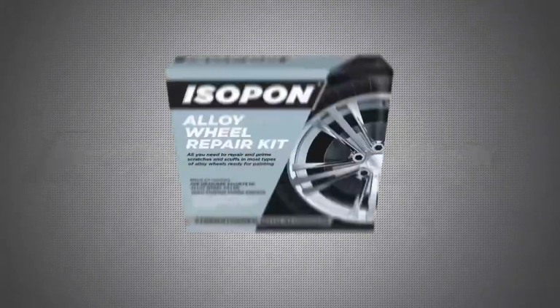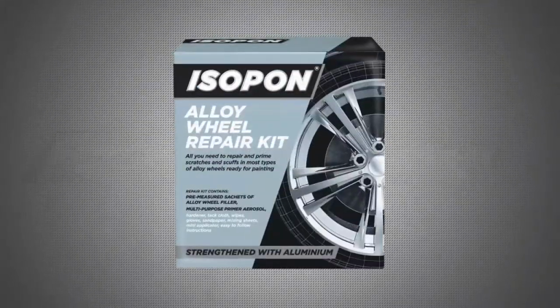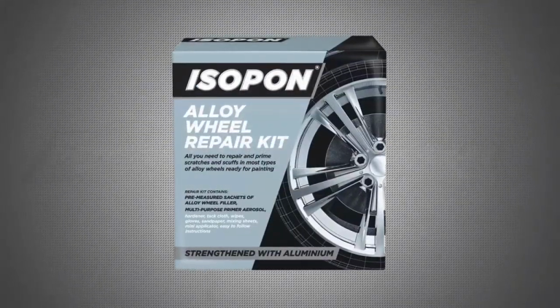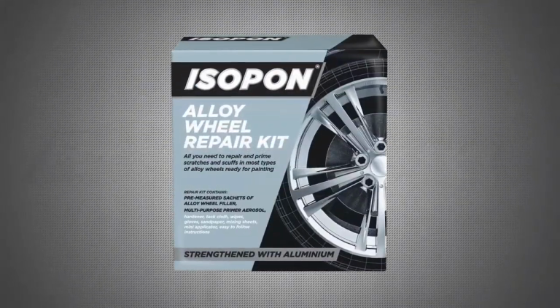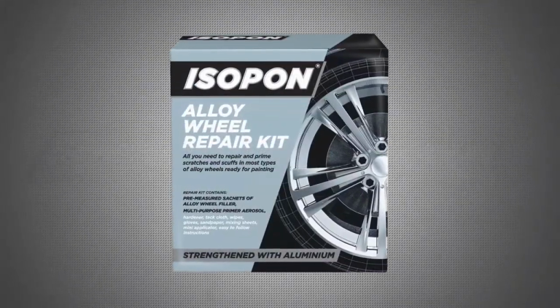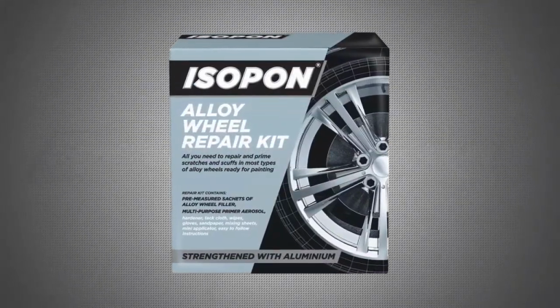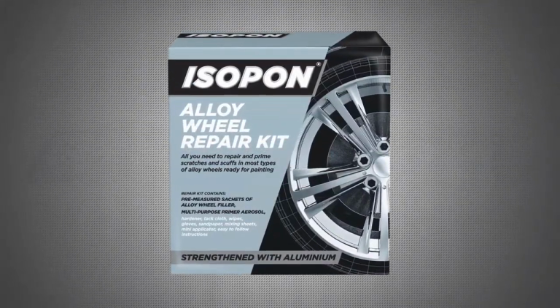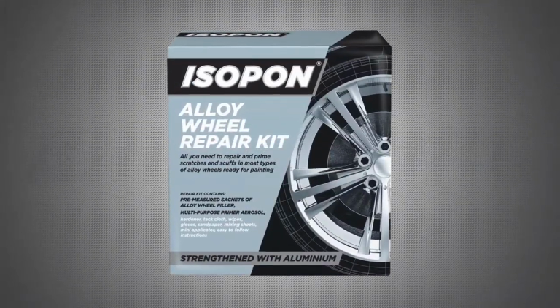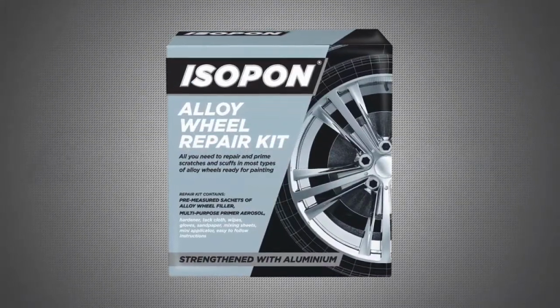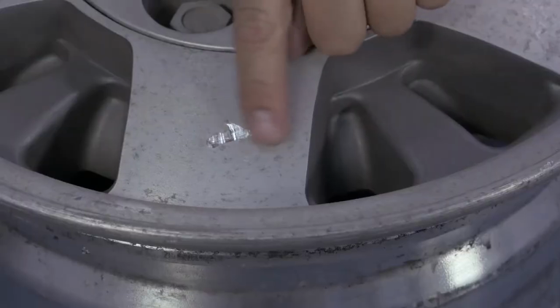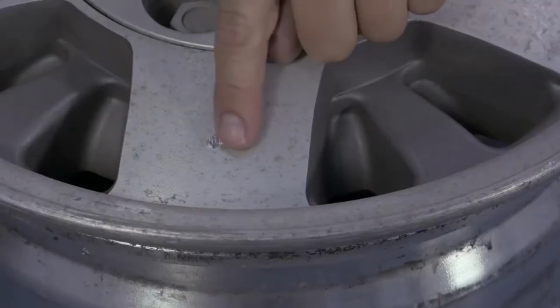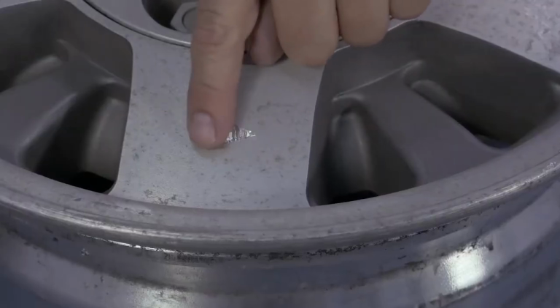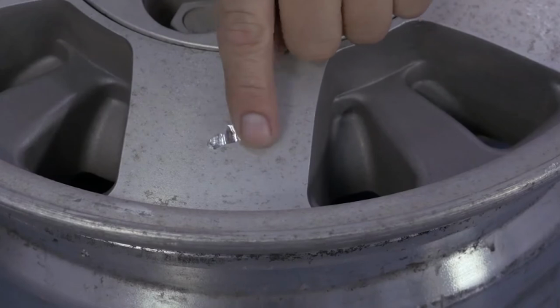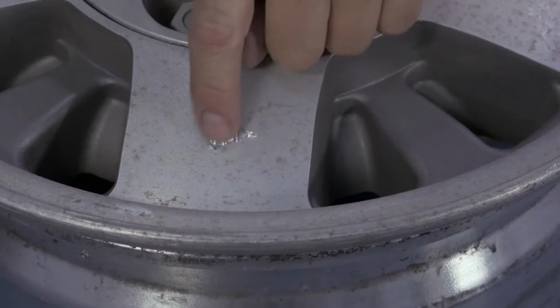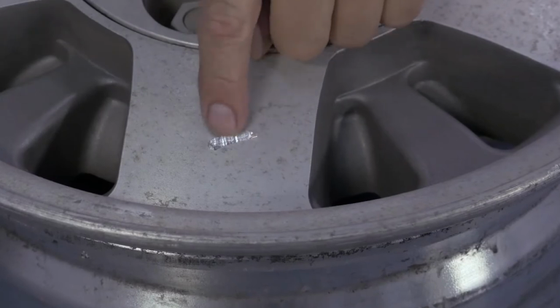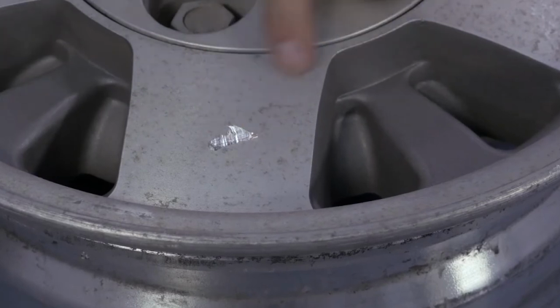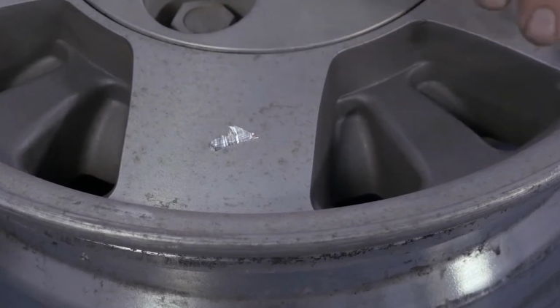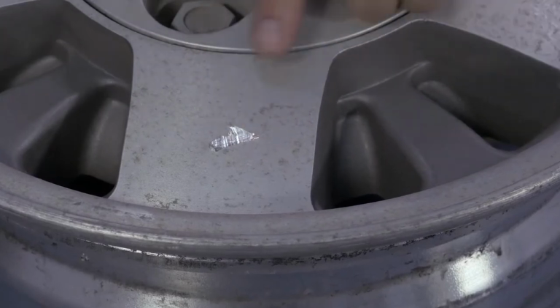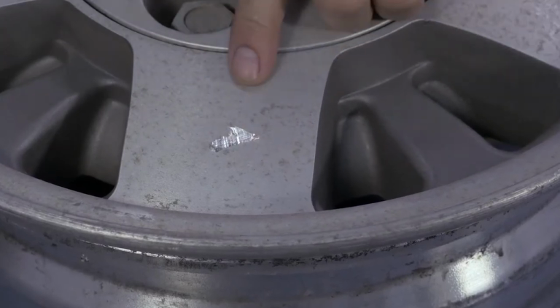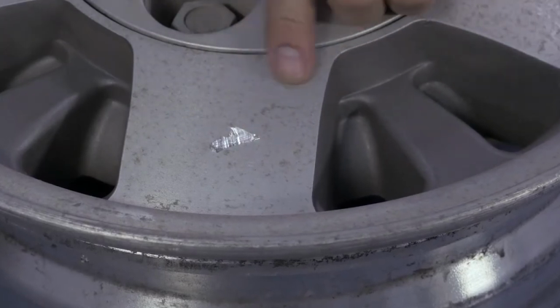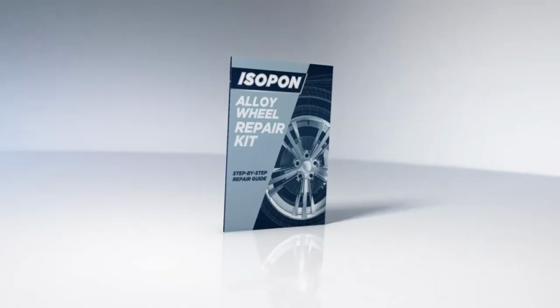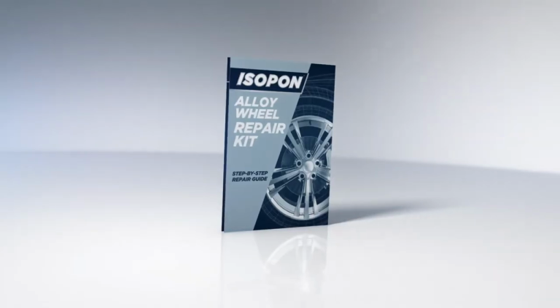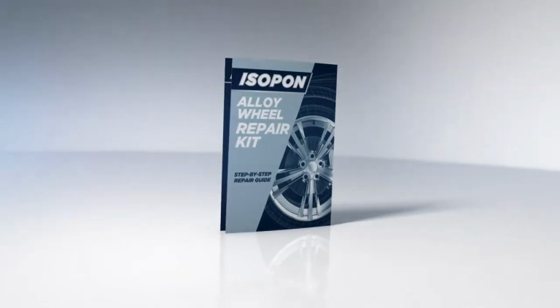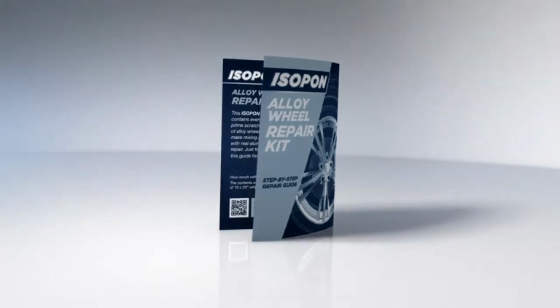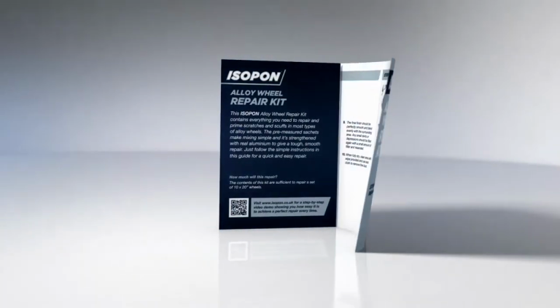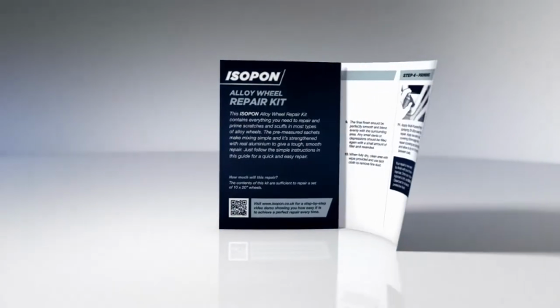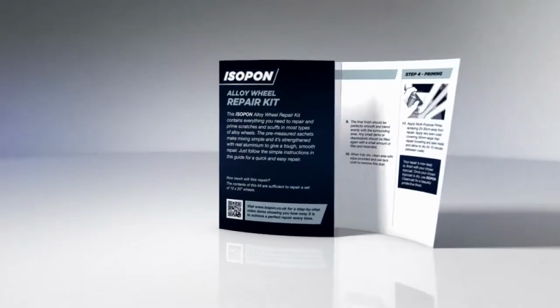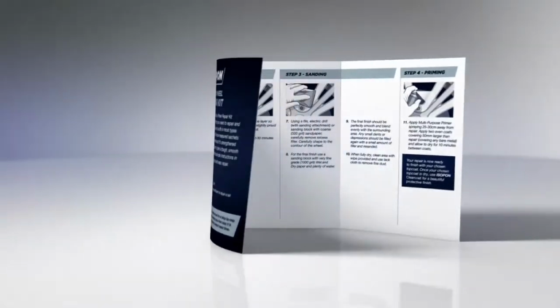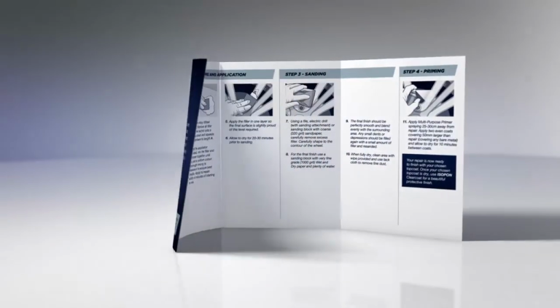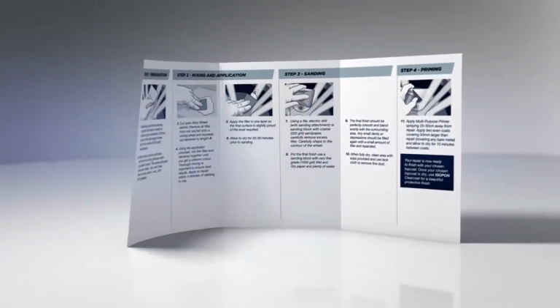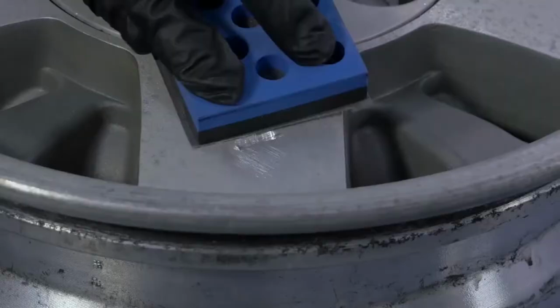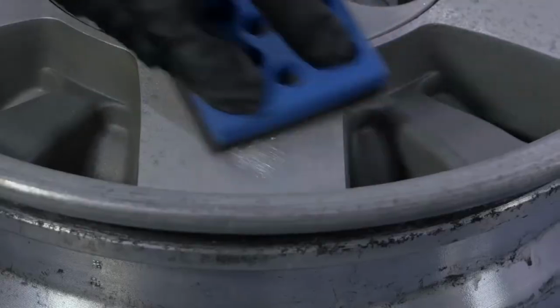Isopon has a repair solution for almost any damage. In this video we're going to be showing you how to use the Isopon Alloy Wheel Filler Kit.